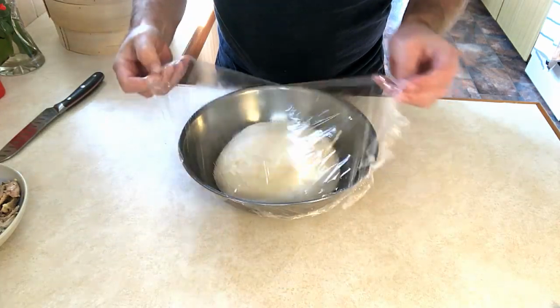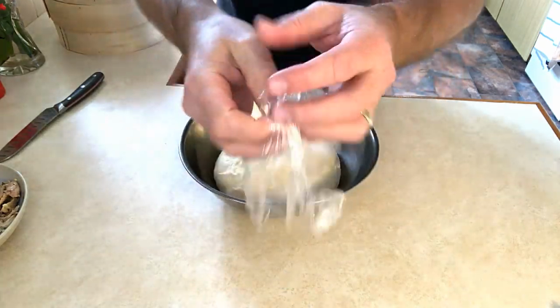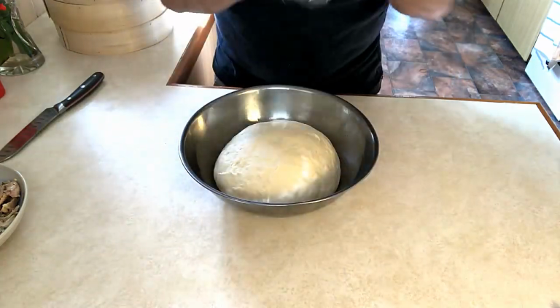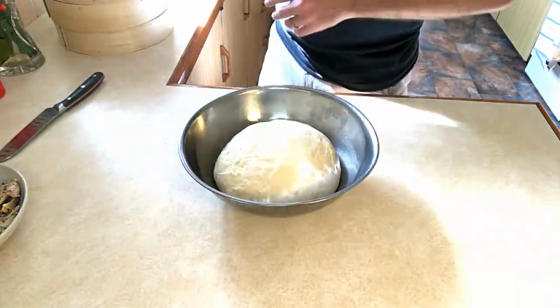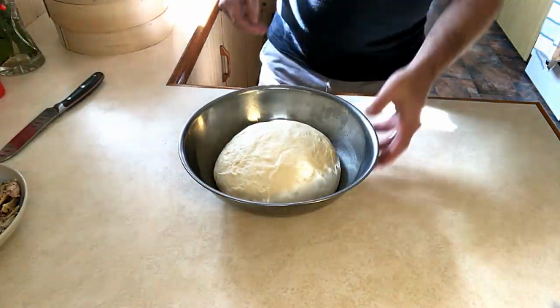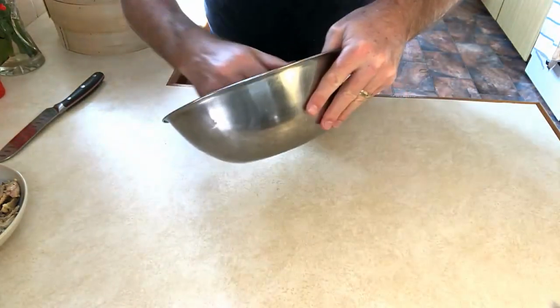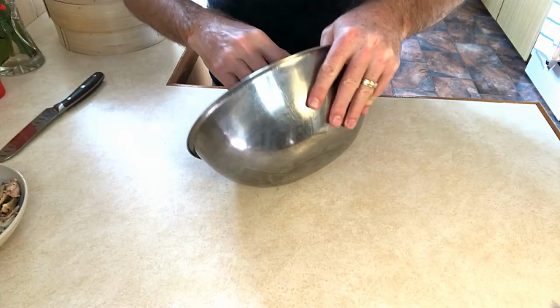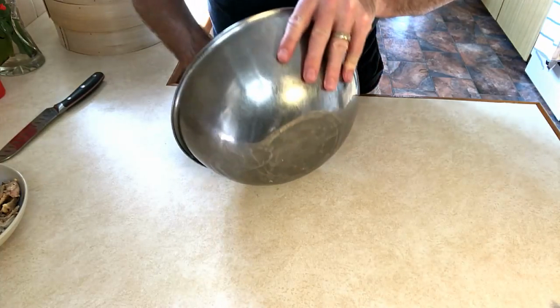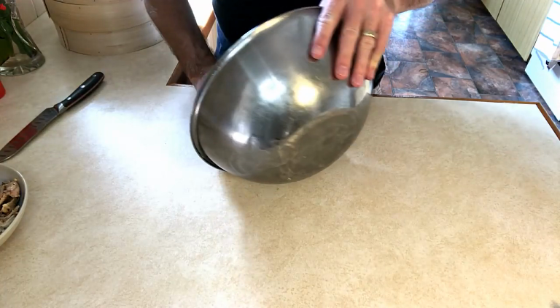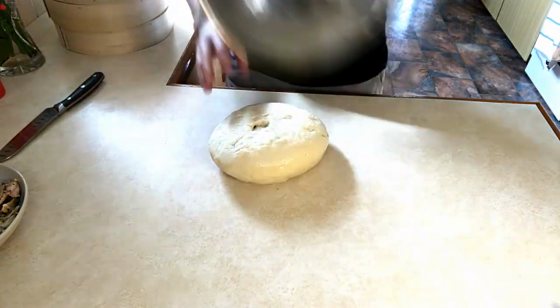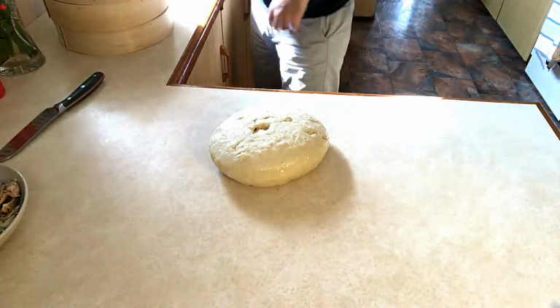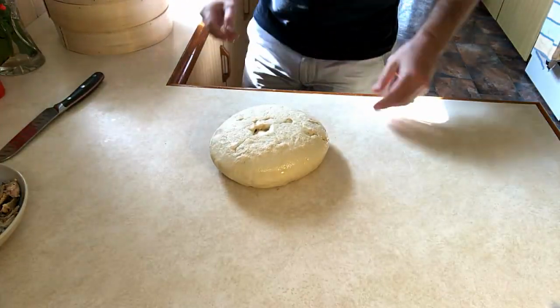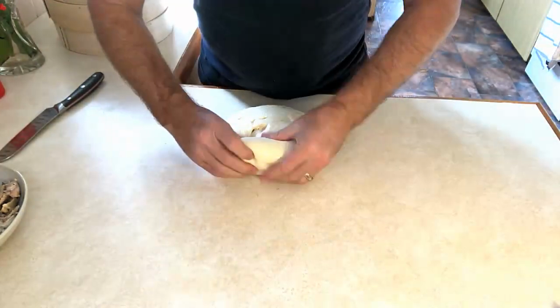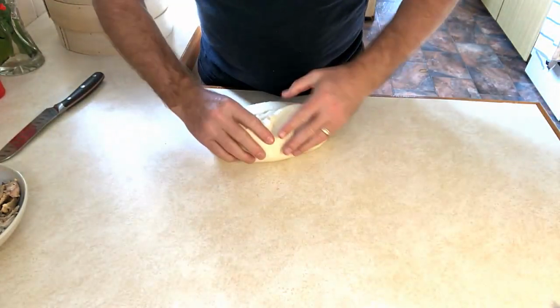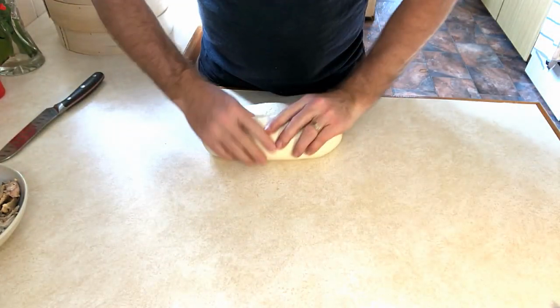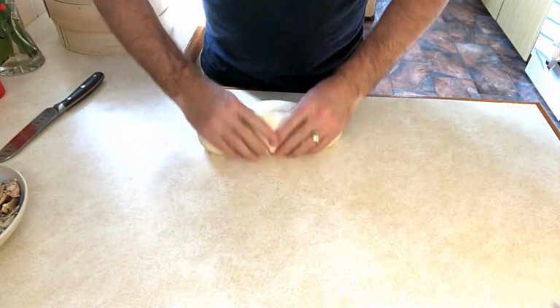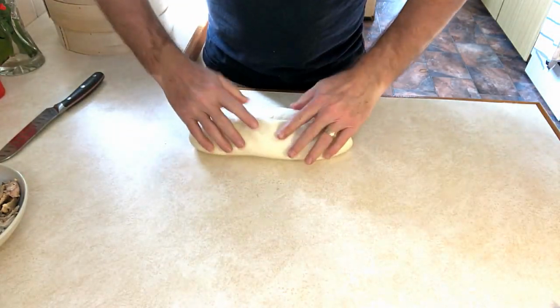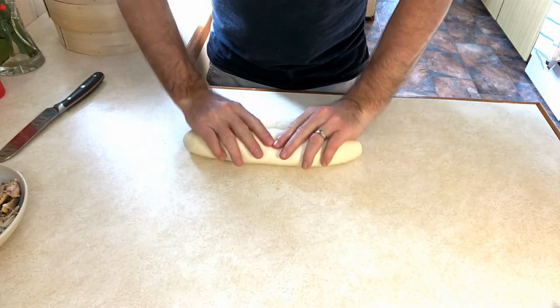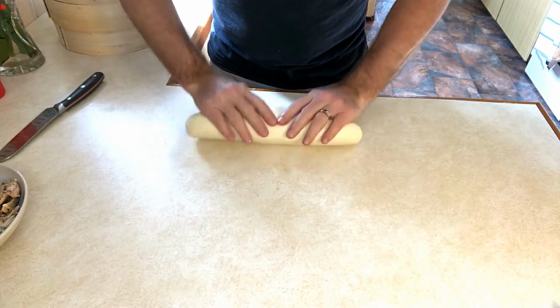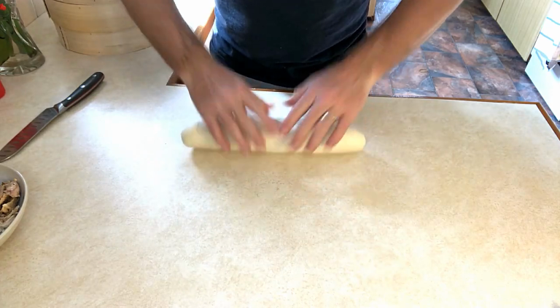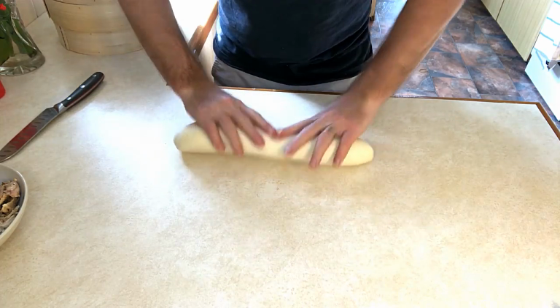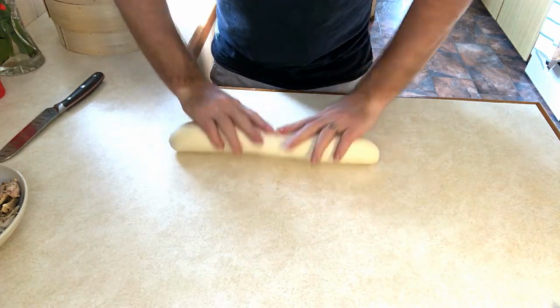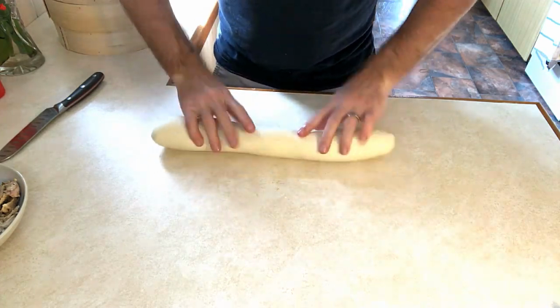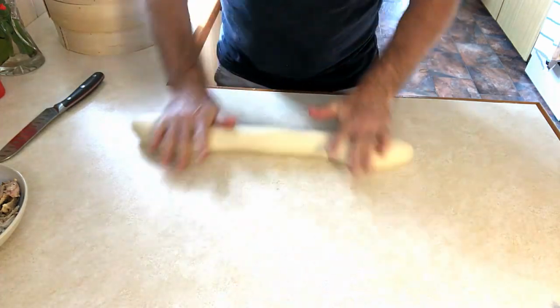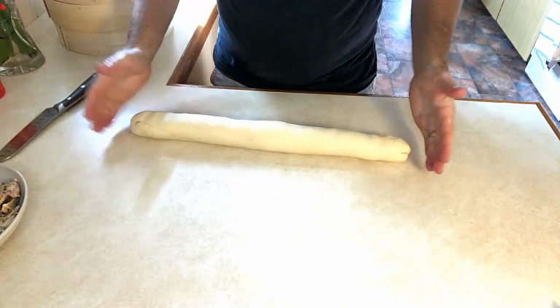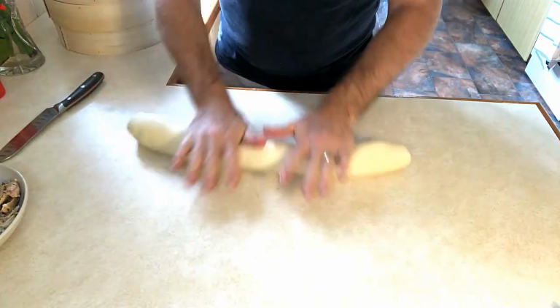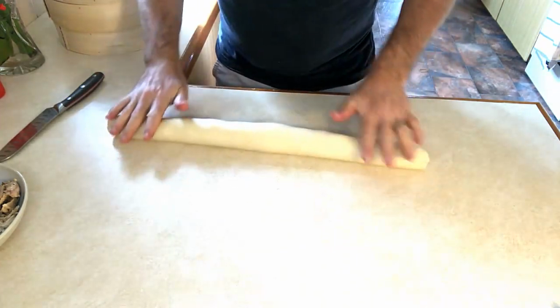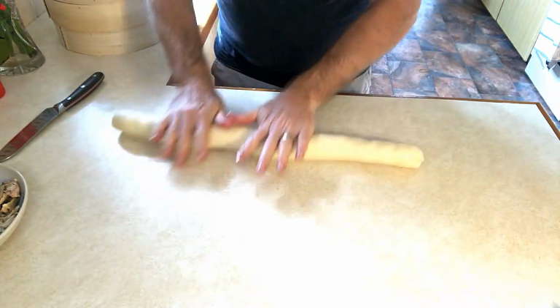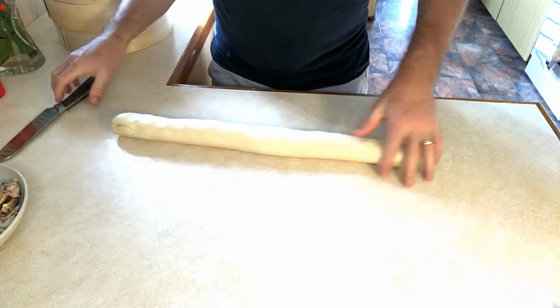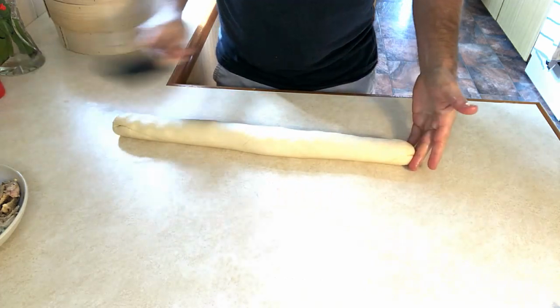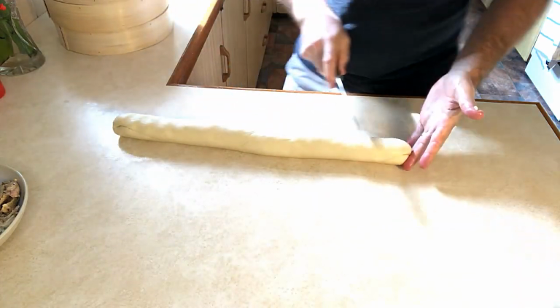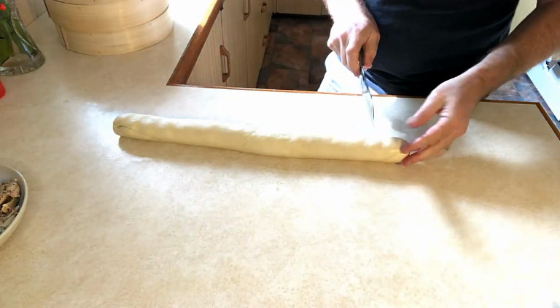Take the dough out of the bowl and work it into a cylinder. Now we're going to cut our dough into pieces.